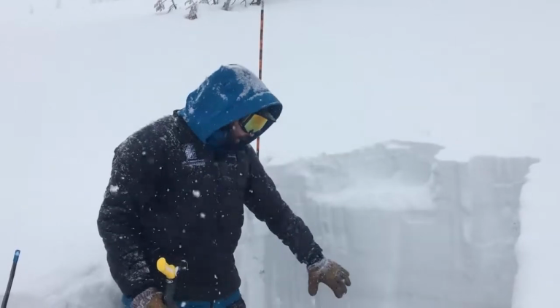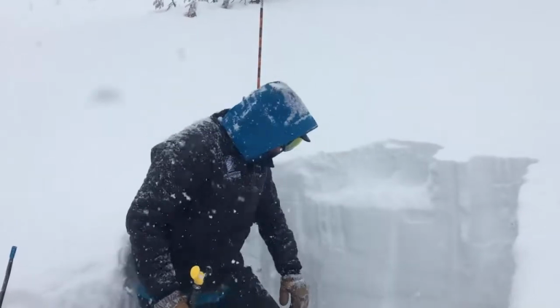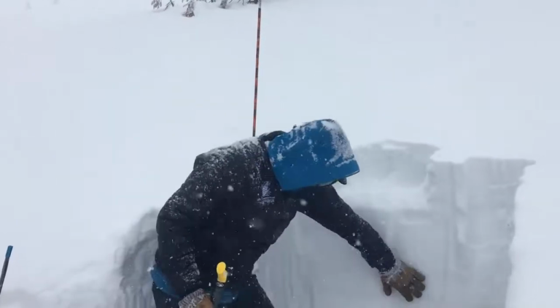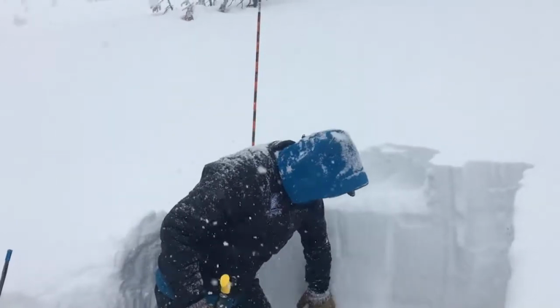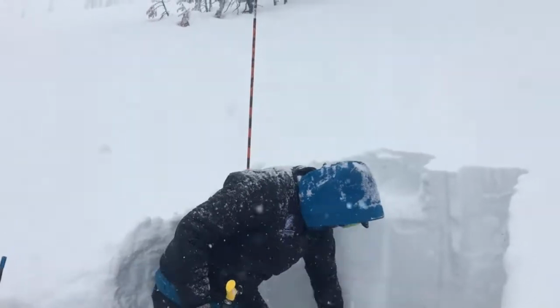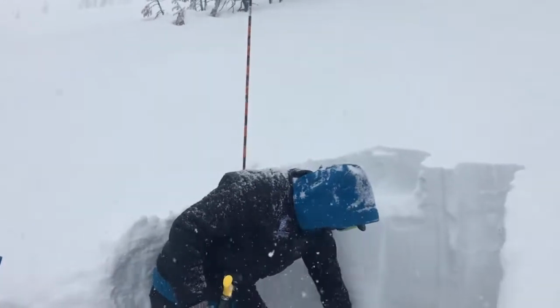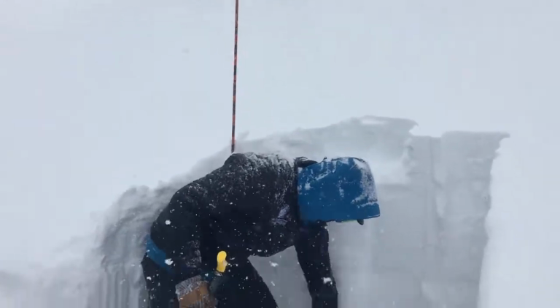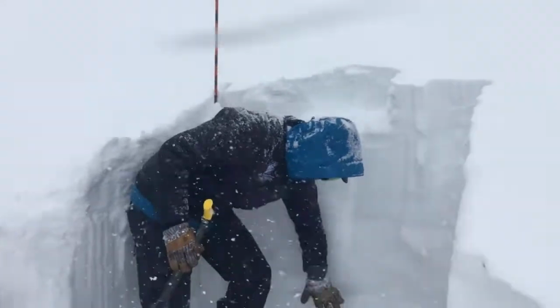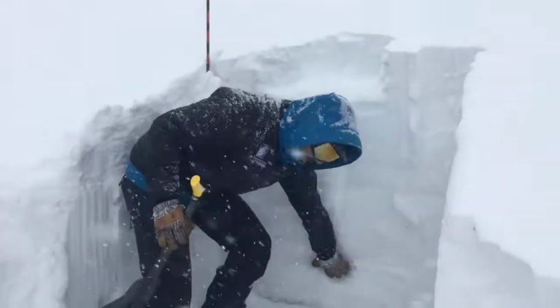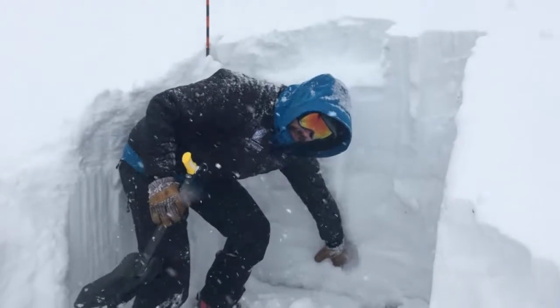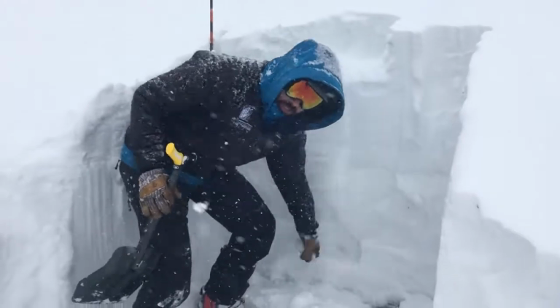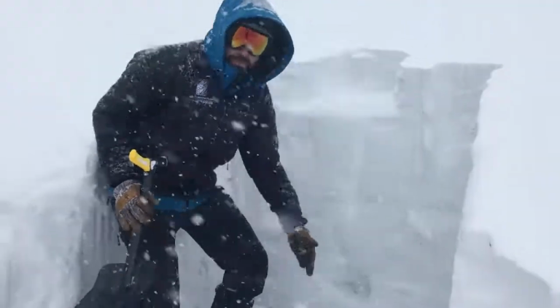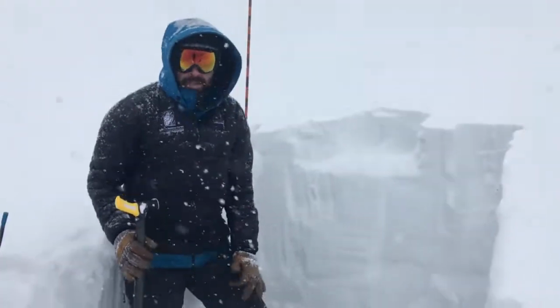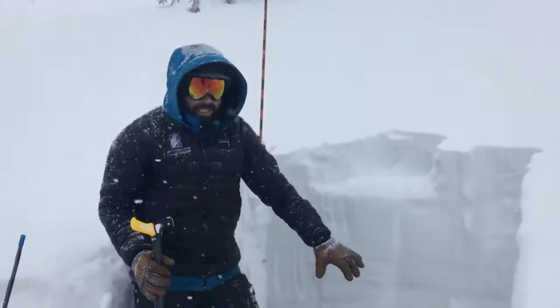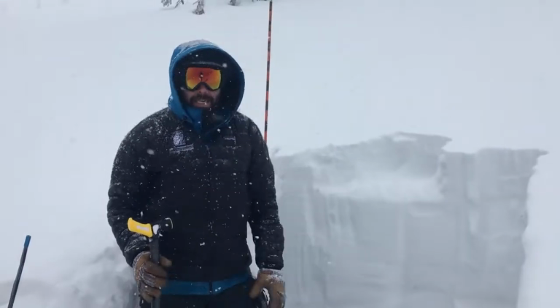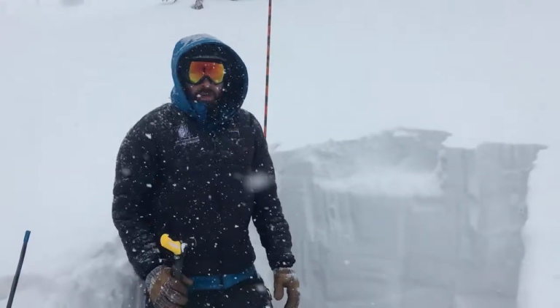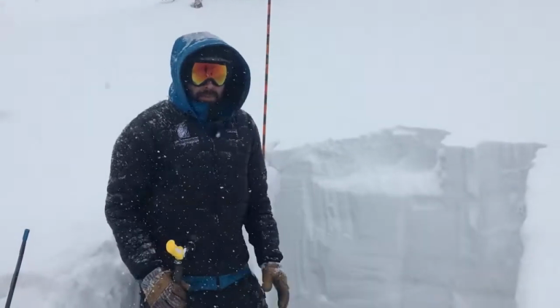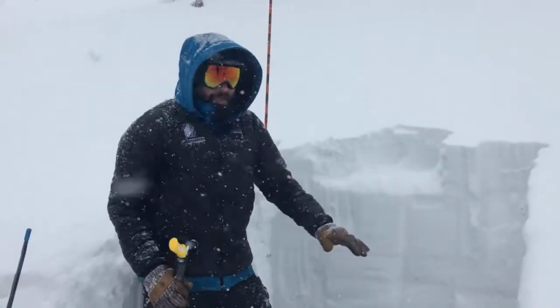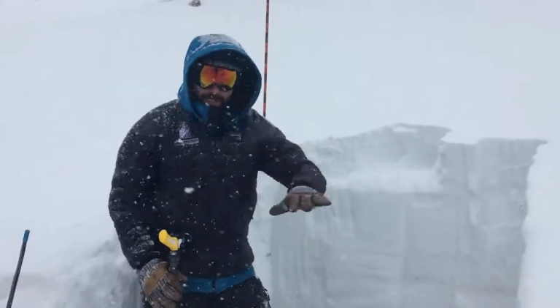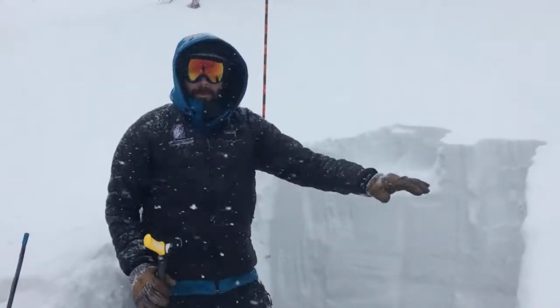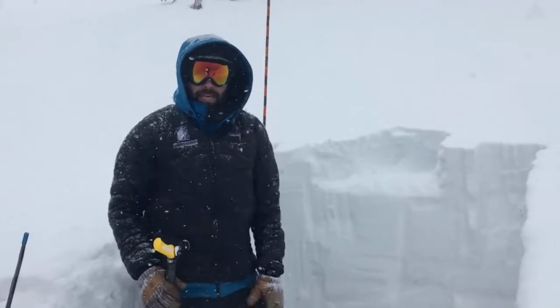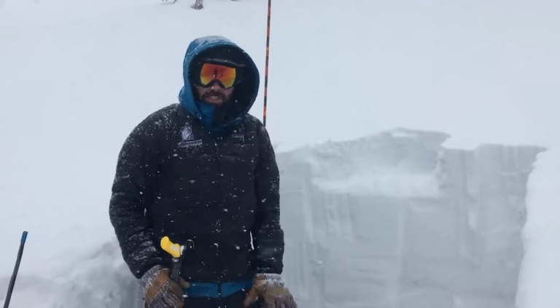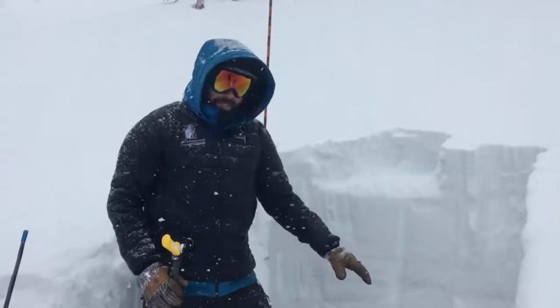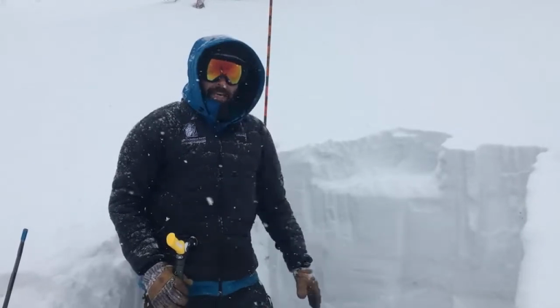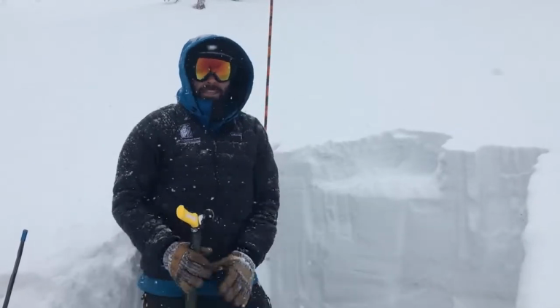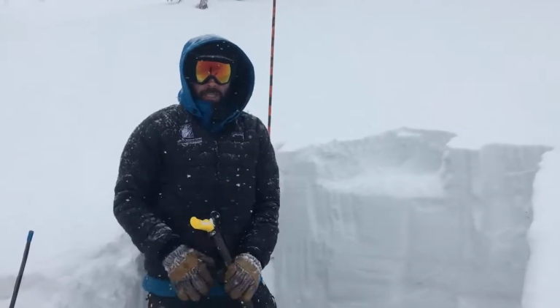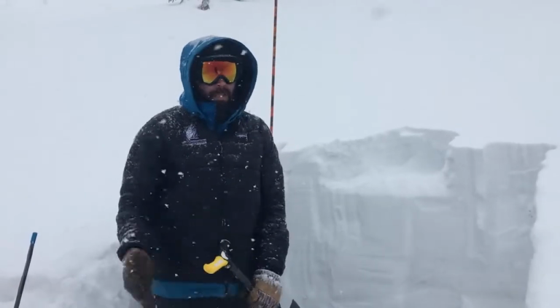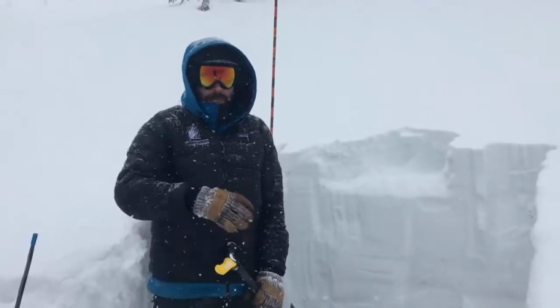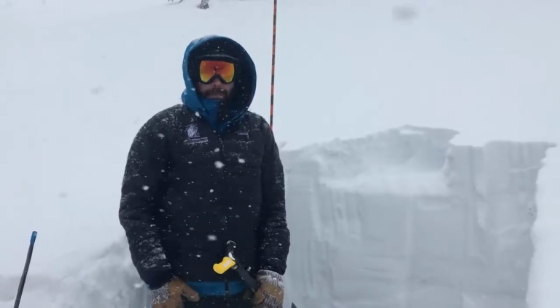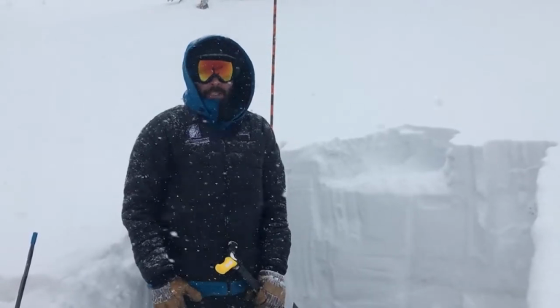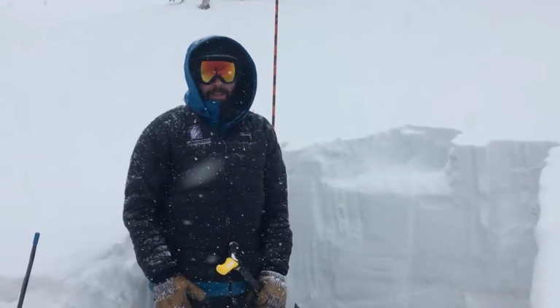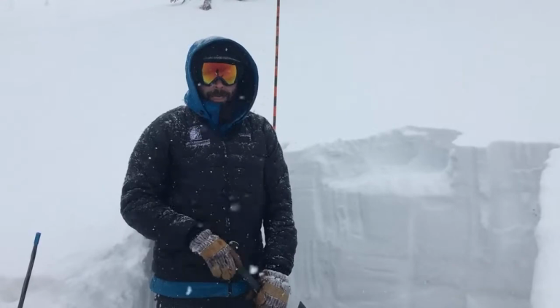Deeper in the pack, we also got it to fail down here on this sugar snow. It is getting a little bit stronger, but we're still getting propagating fractures. We still could get an avalanche, especially as we load it up with more snow over the next couple of days.